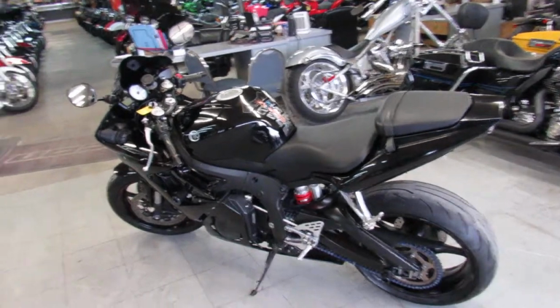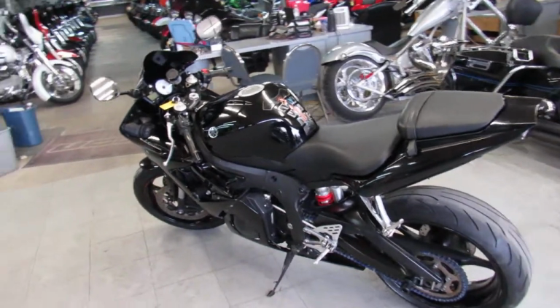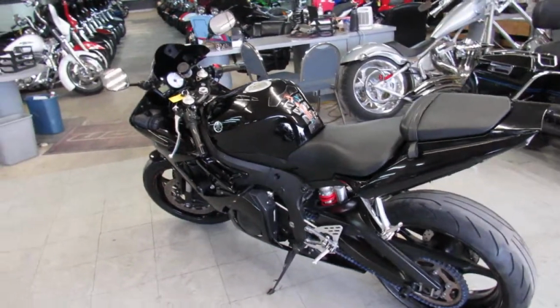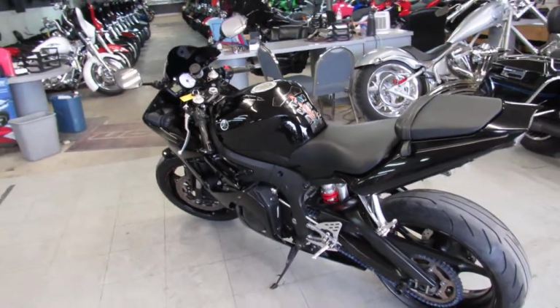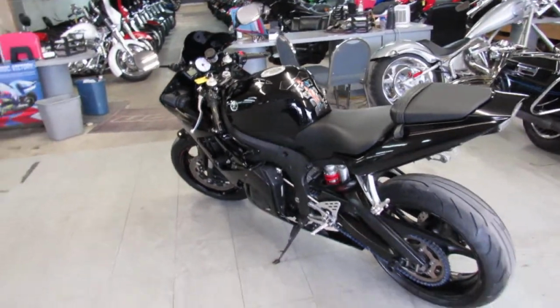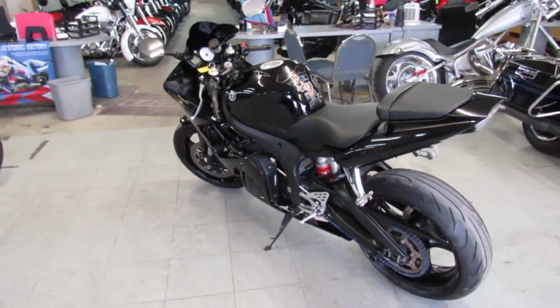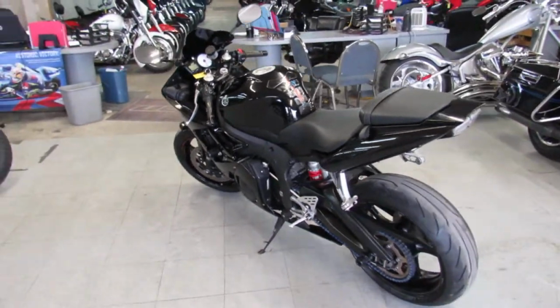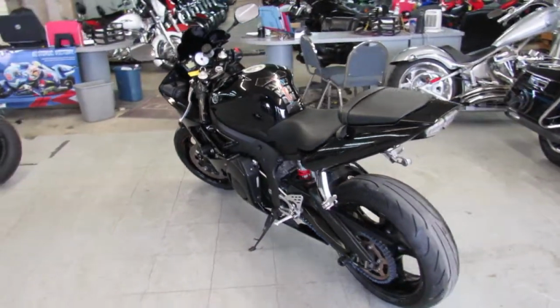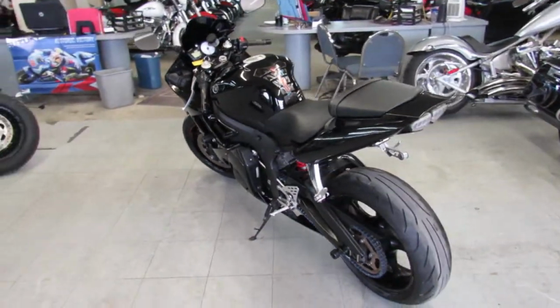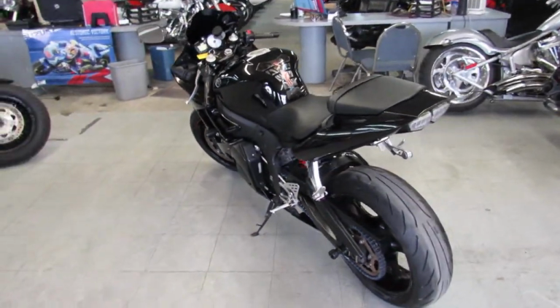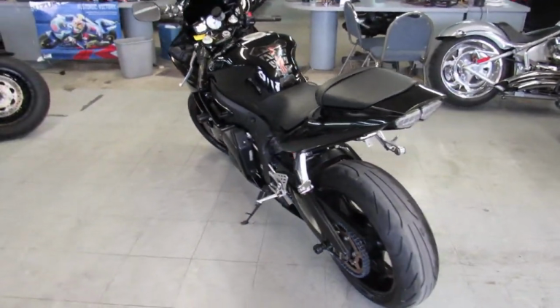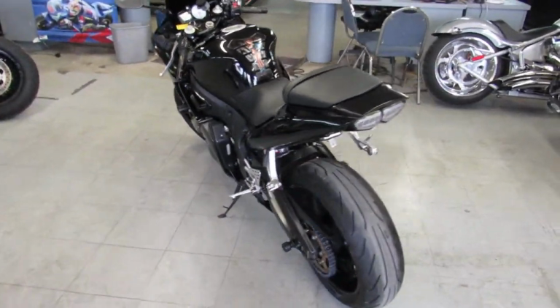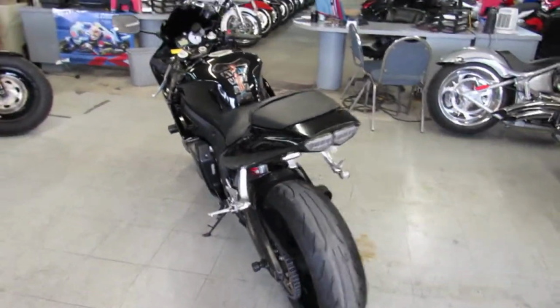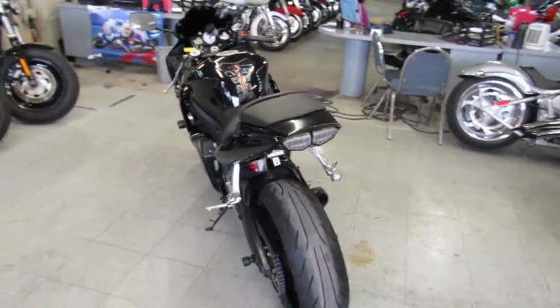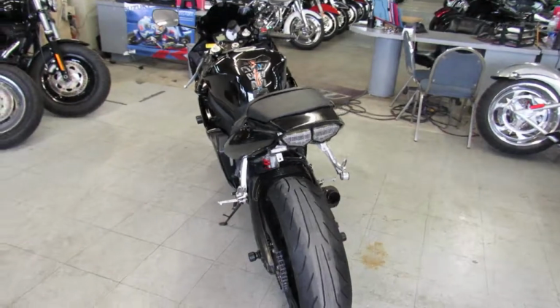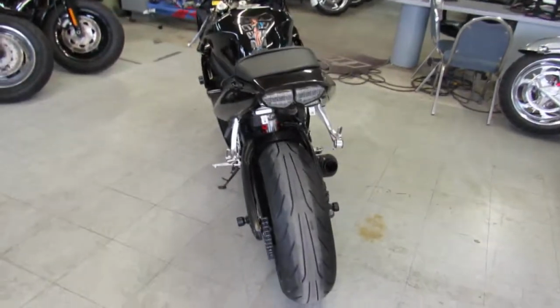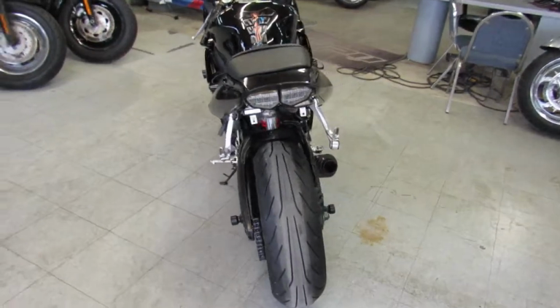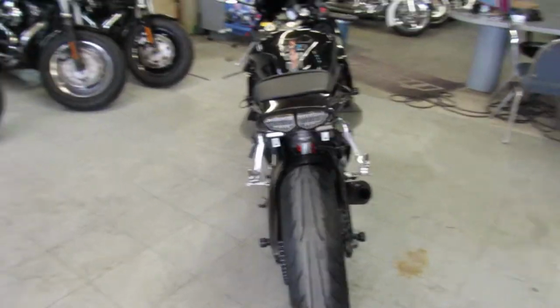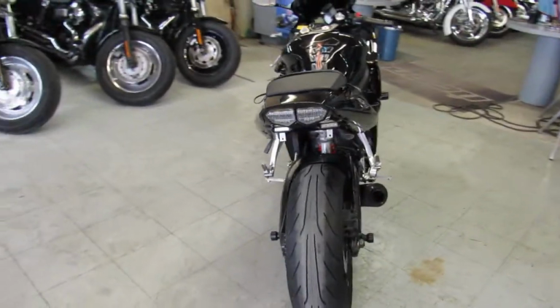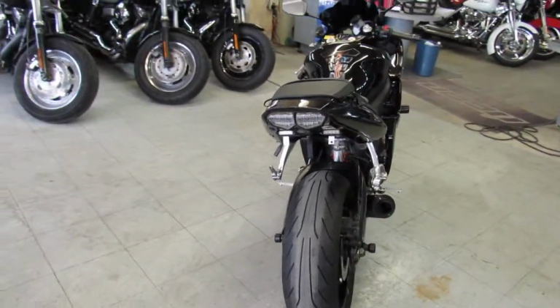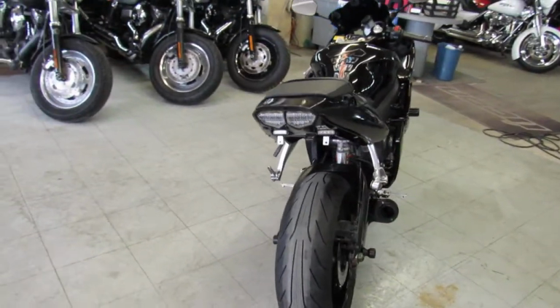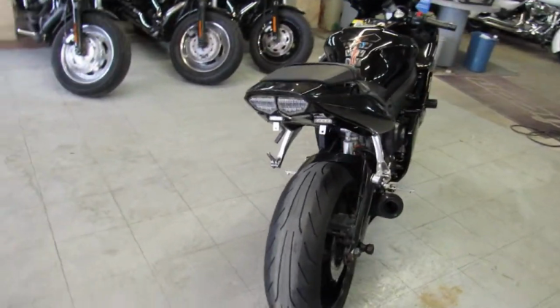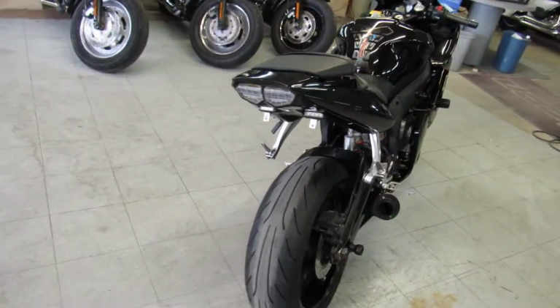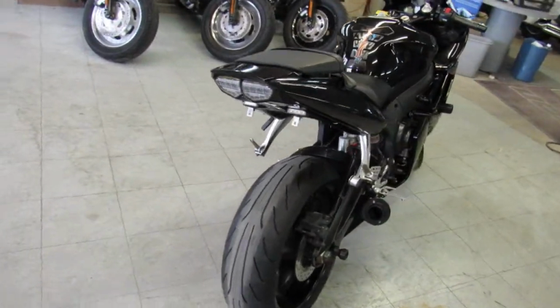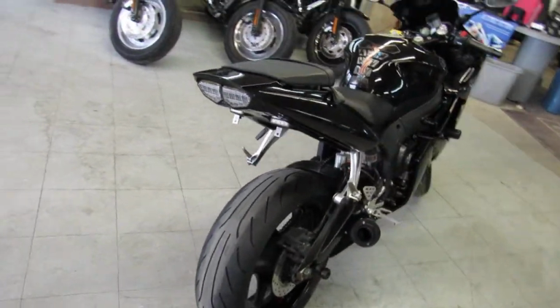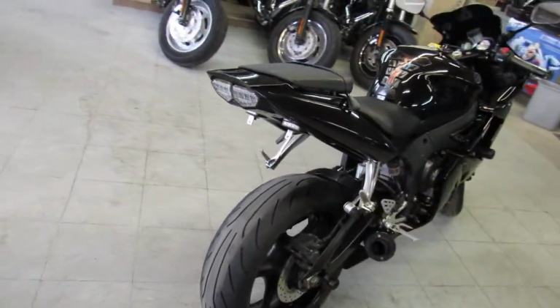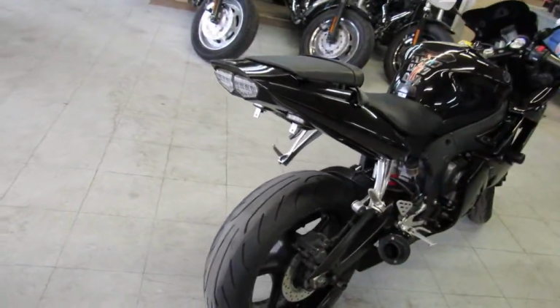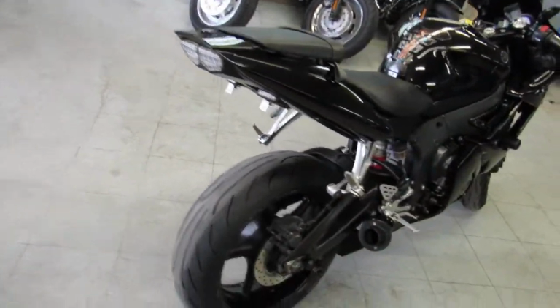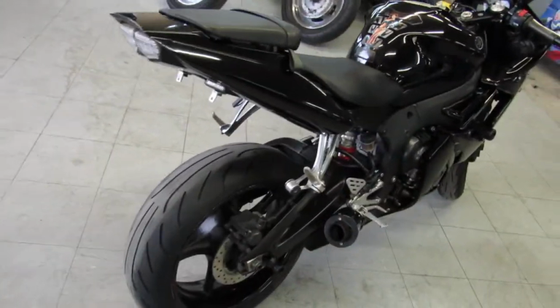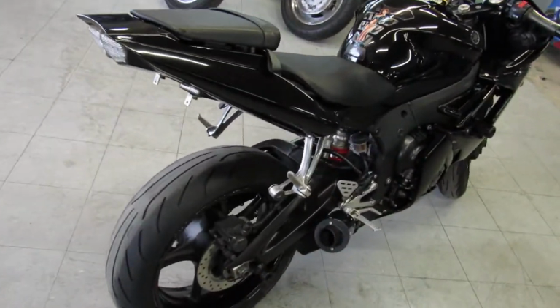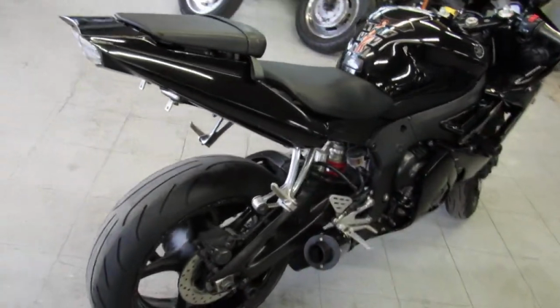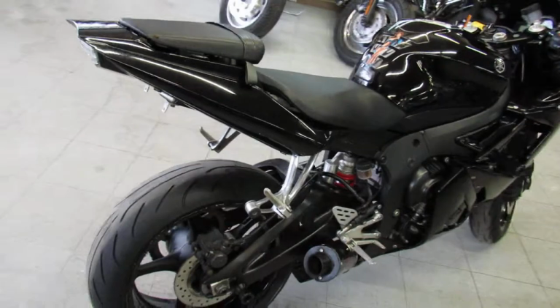Hey guys, it's ApprovalPowerSports.com here. We've got over 600 used bikes in our showroom for sale. Today I'm going to show you the used Yamaha R6 for sale, only $39.99.